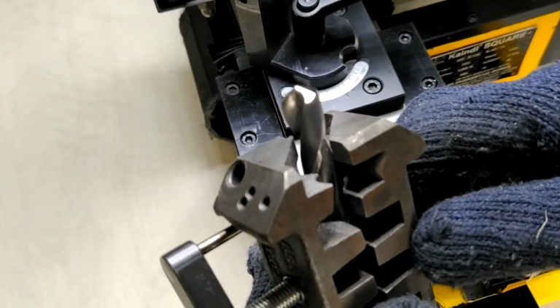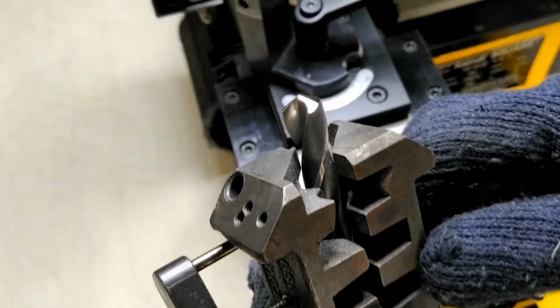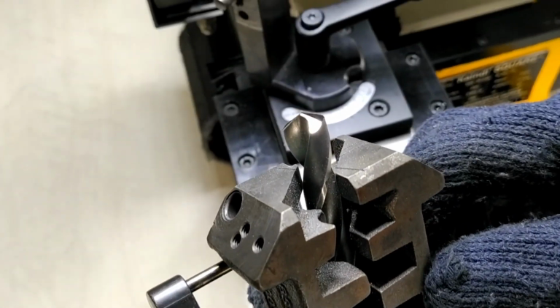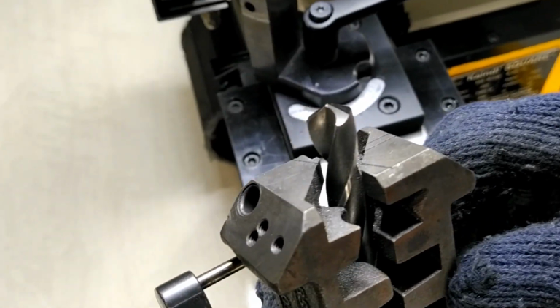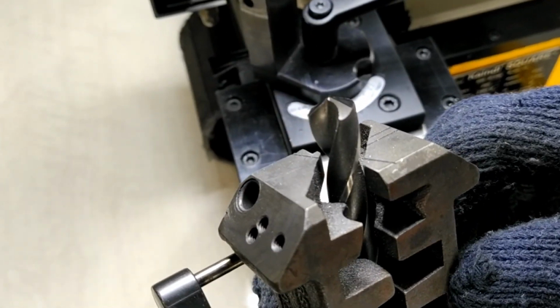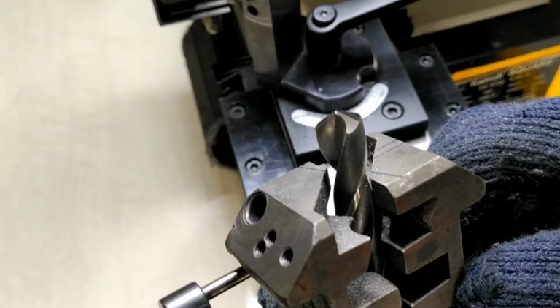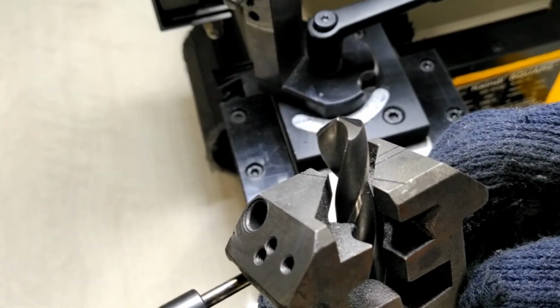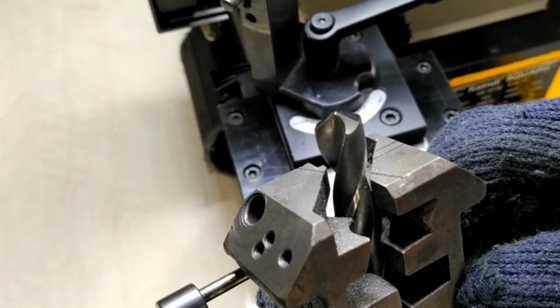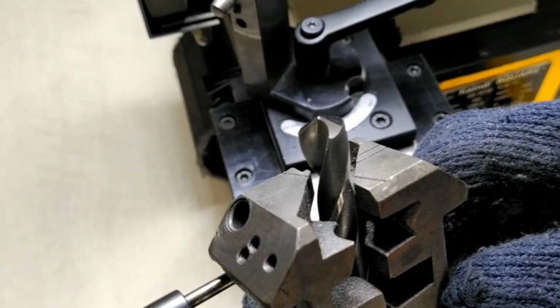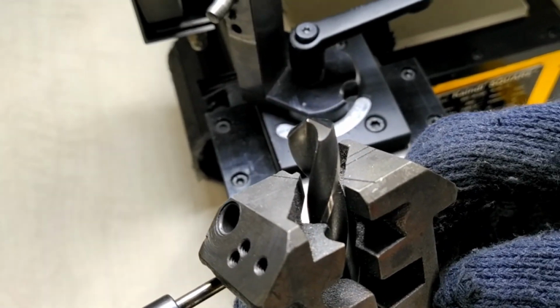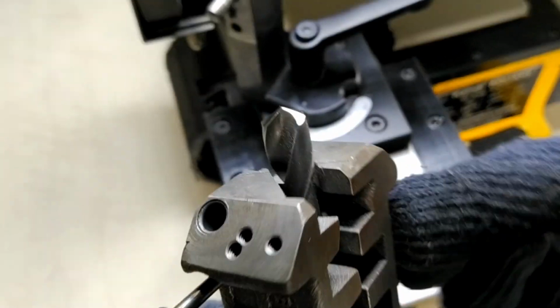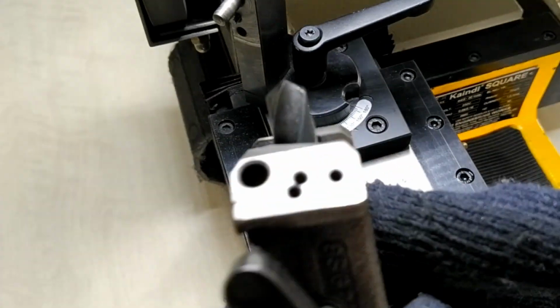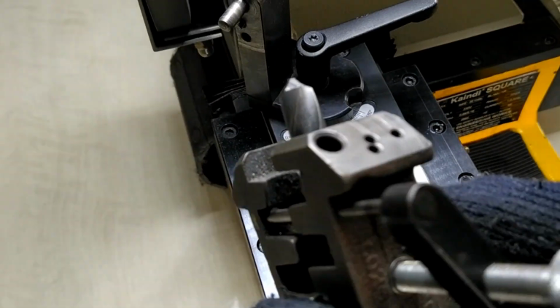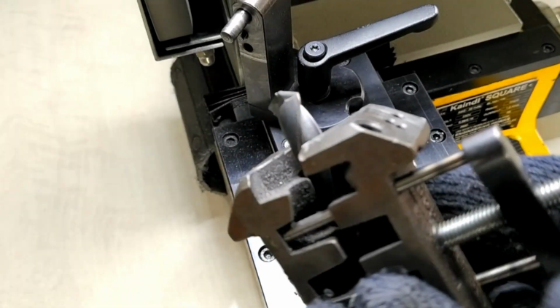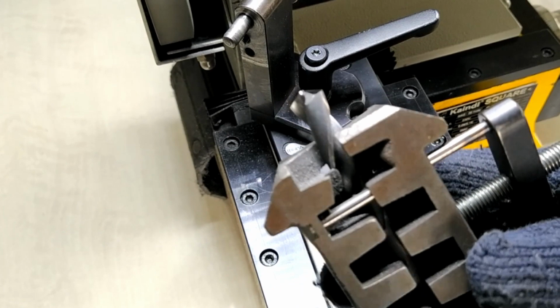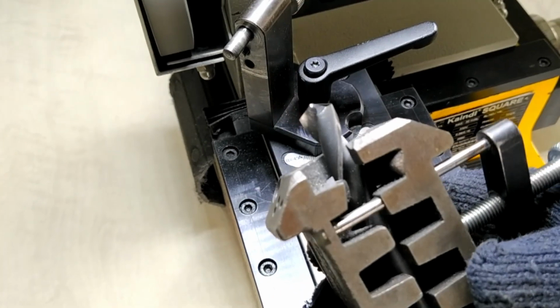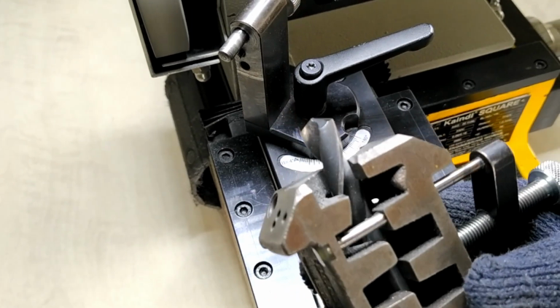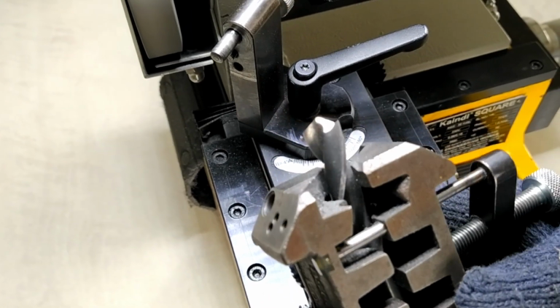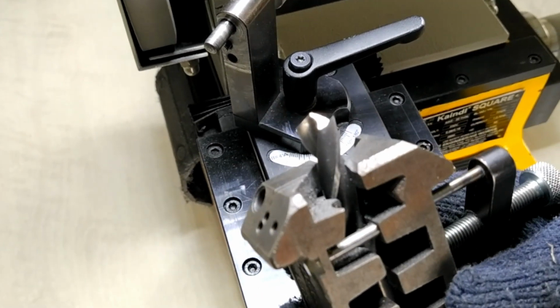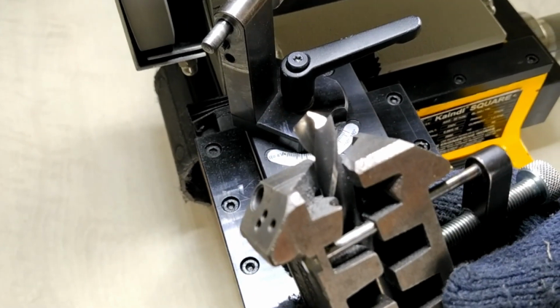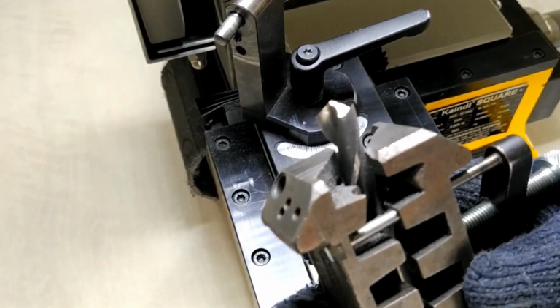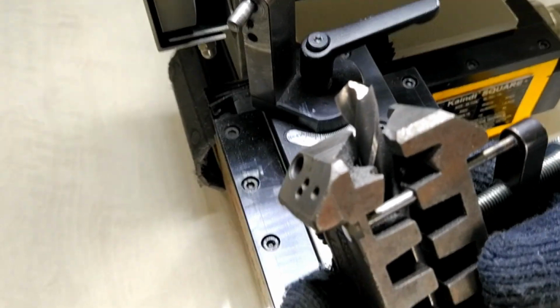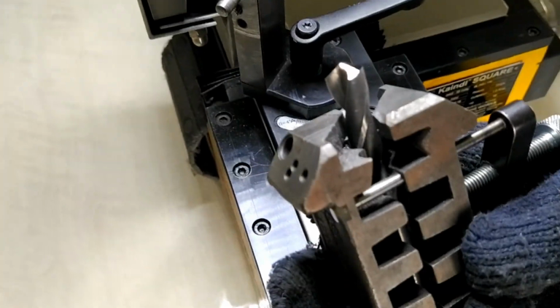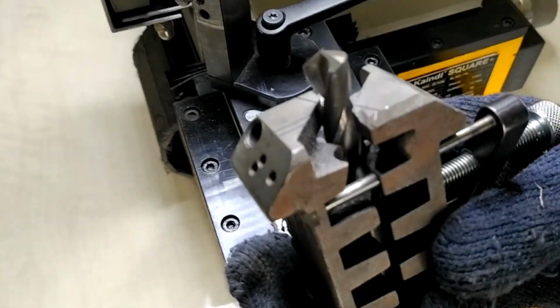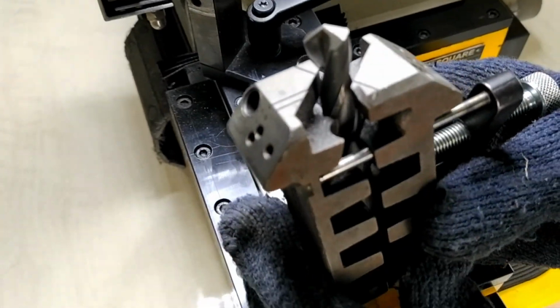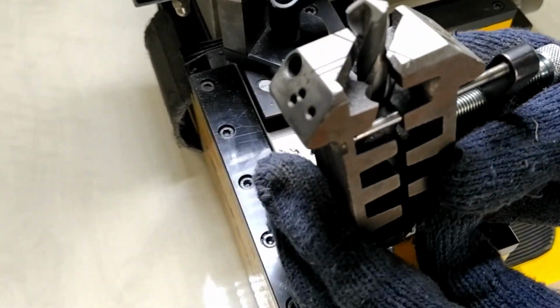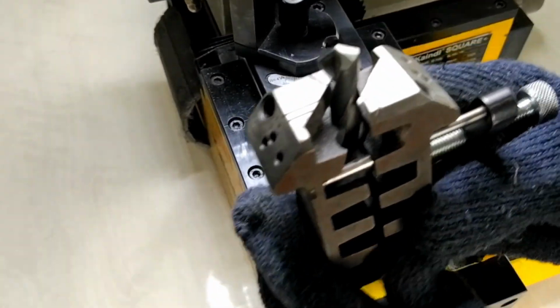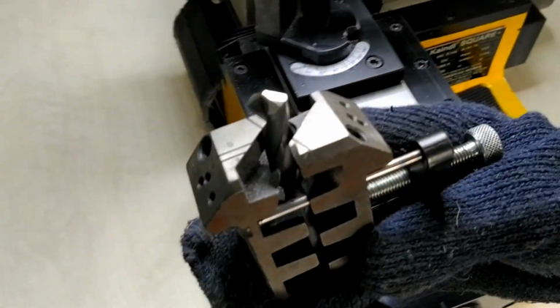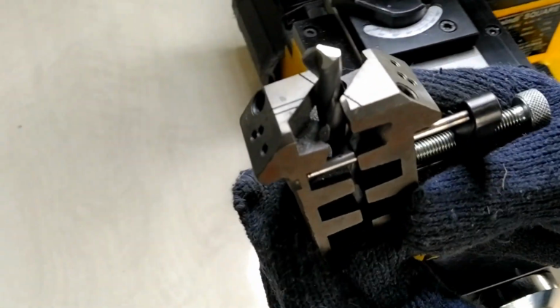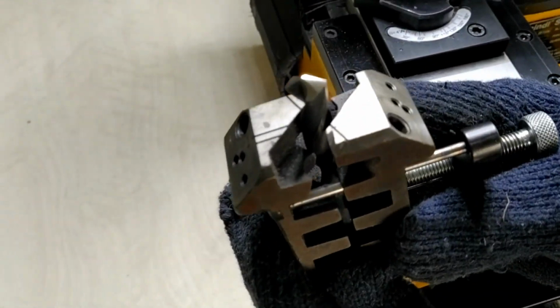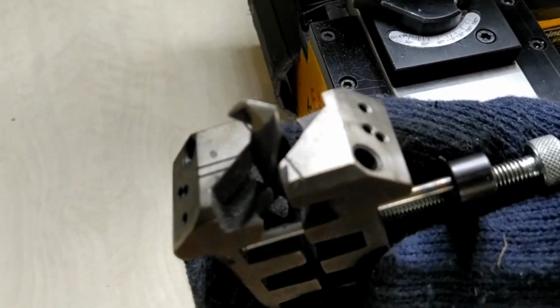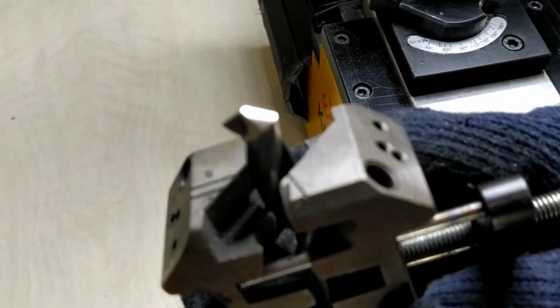The second face is also done. As you can see, web thinning is done. Thank you.